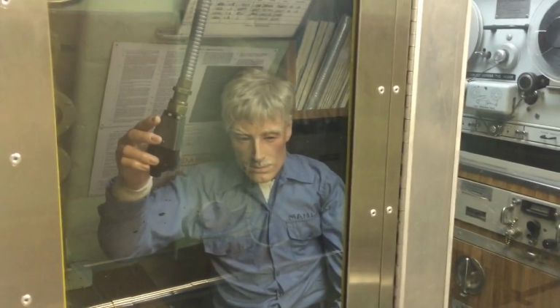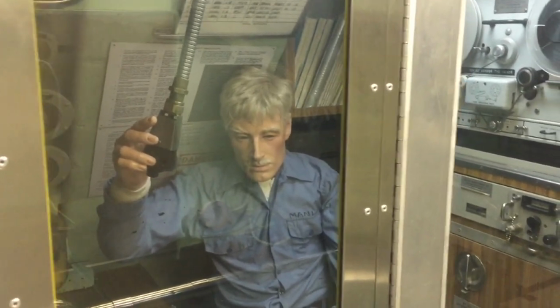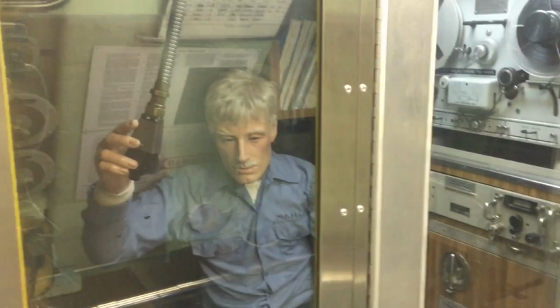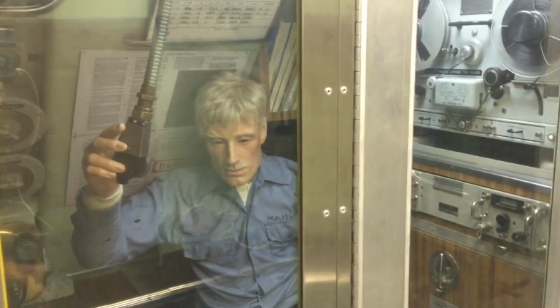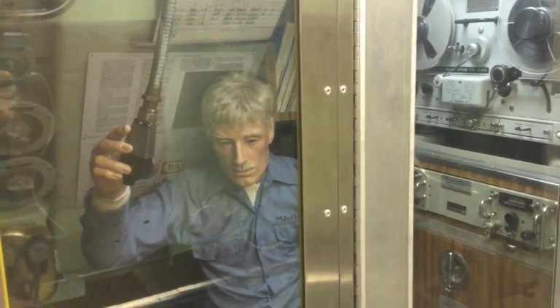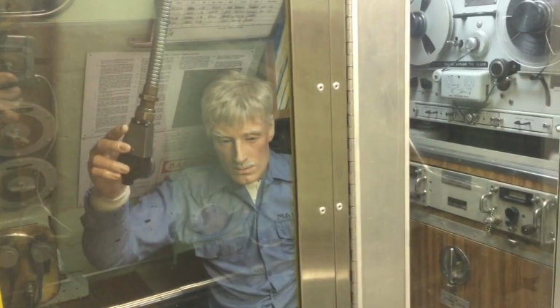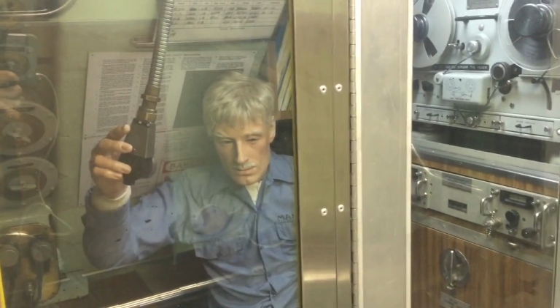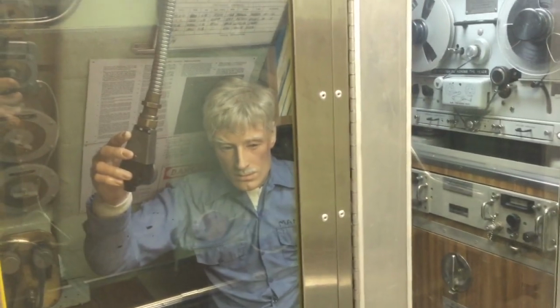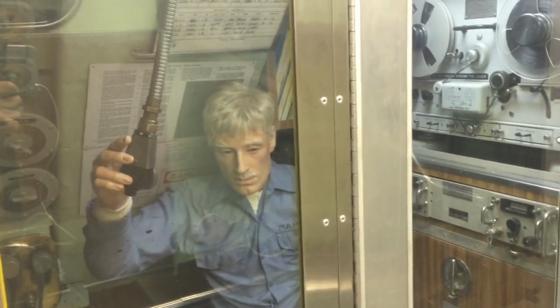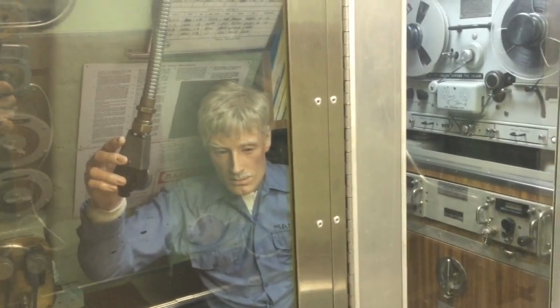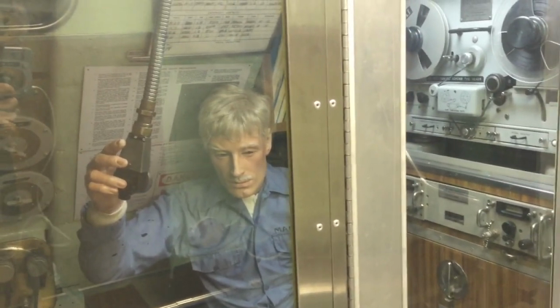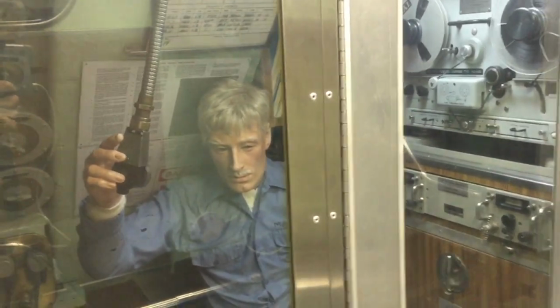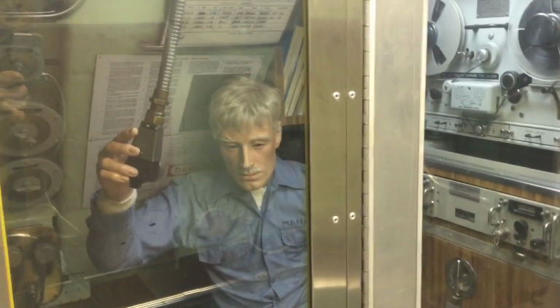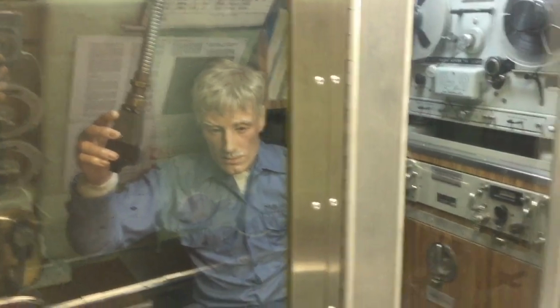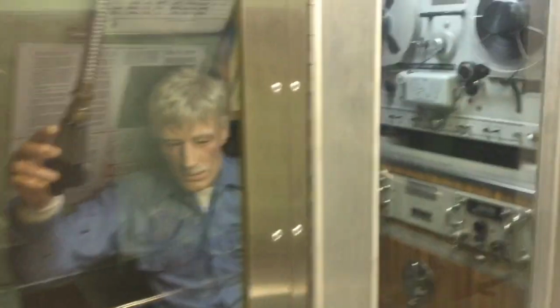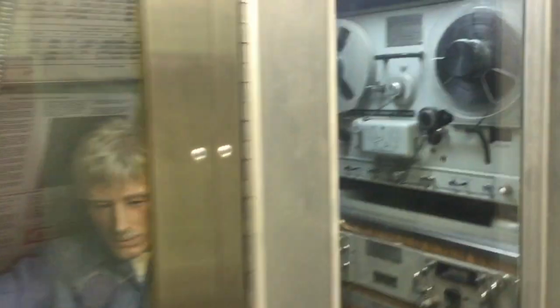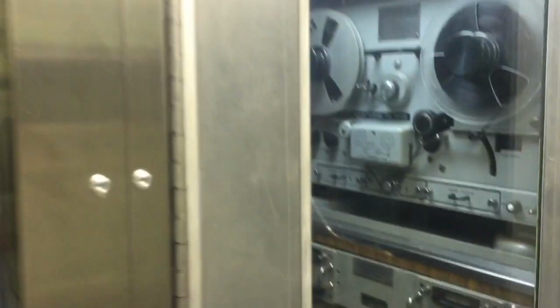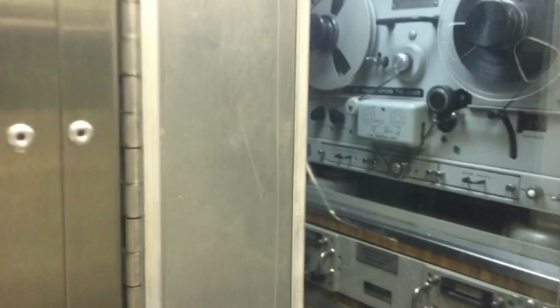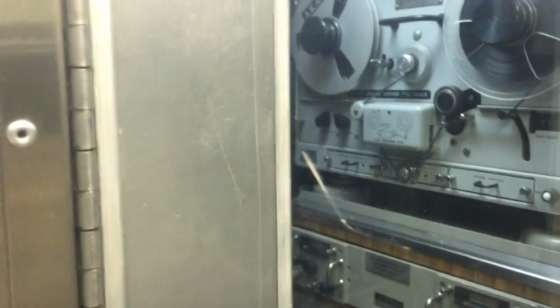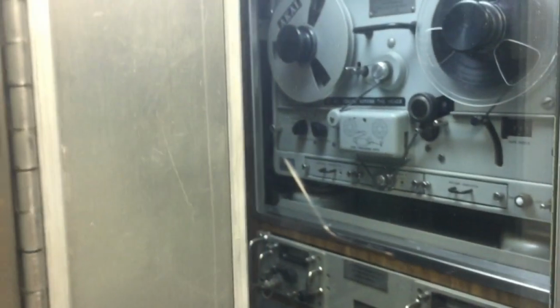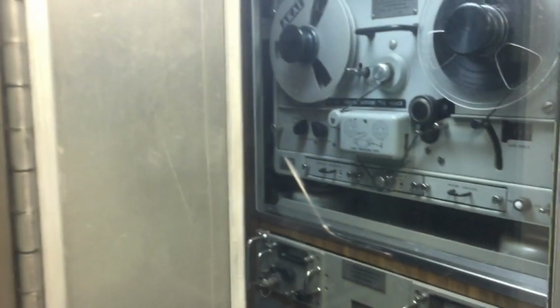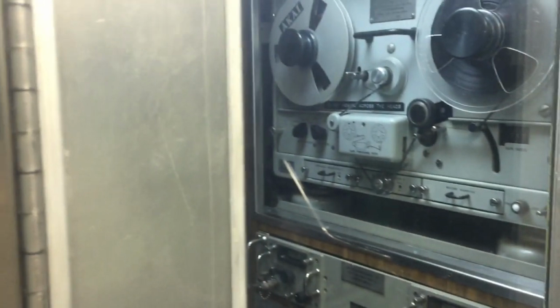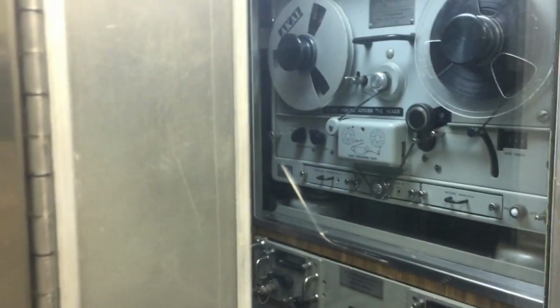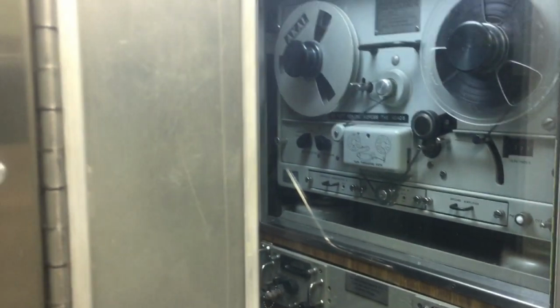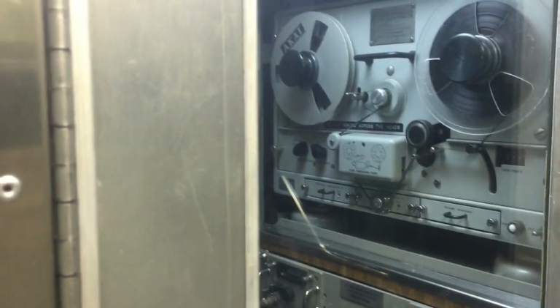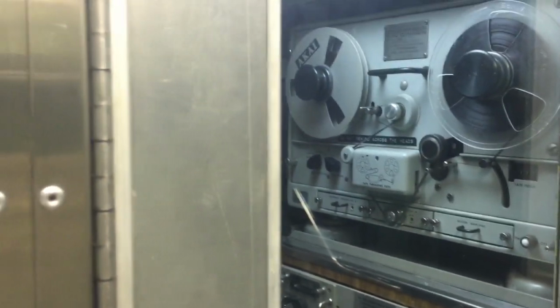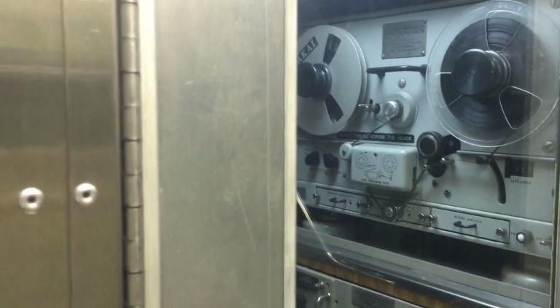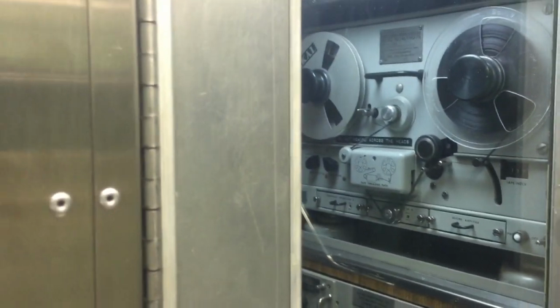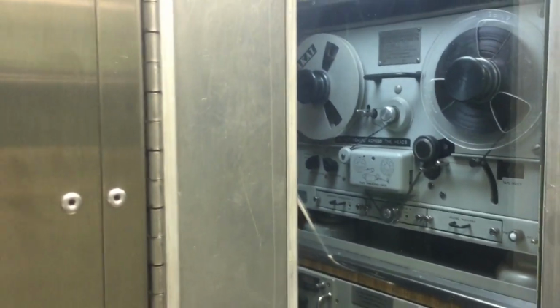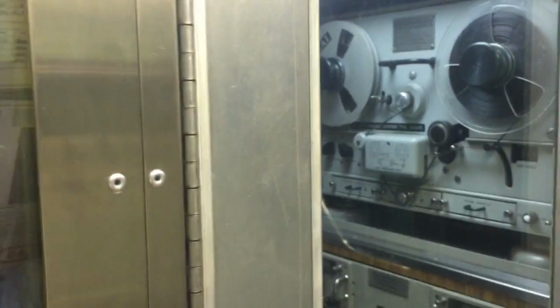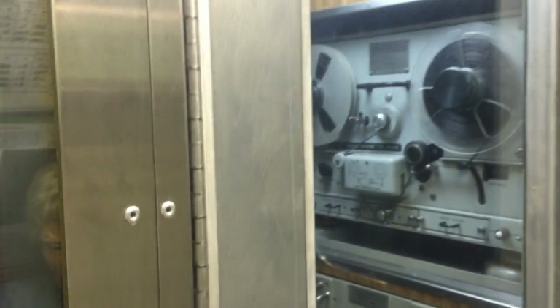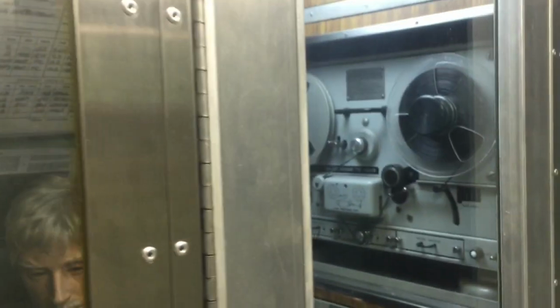I'm just going to pause here for a minute and give you a chance to look. You can see the tapes in through there and the tape threading path.